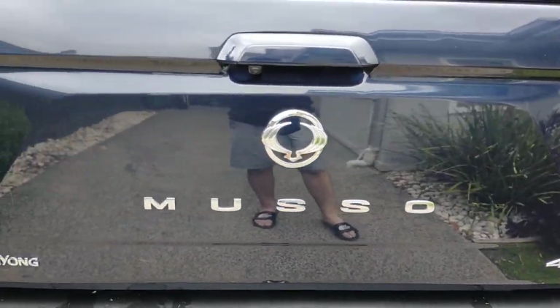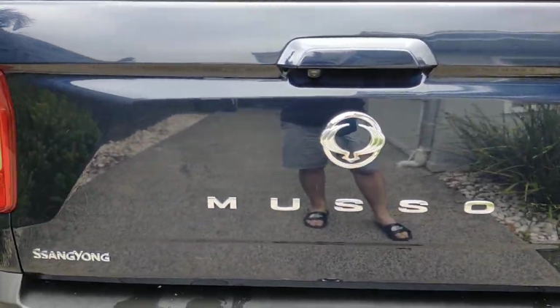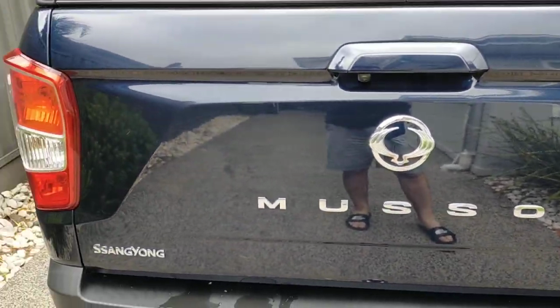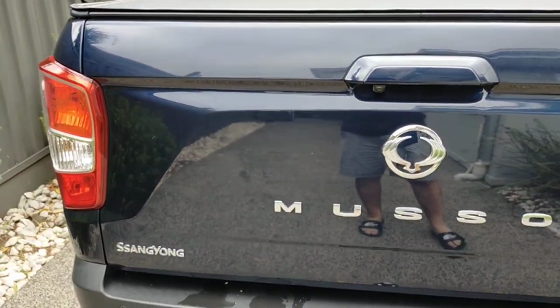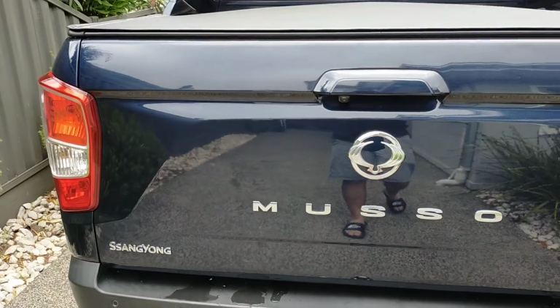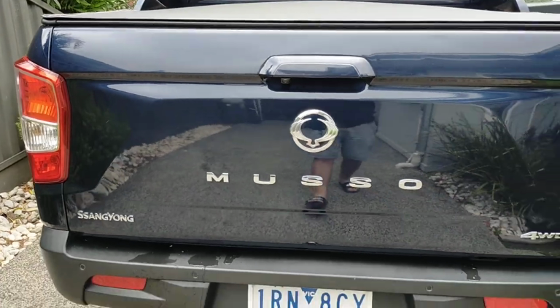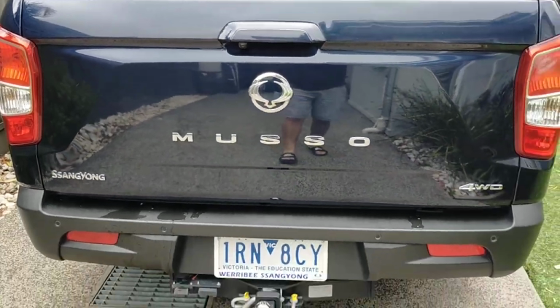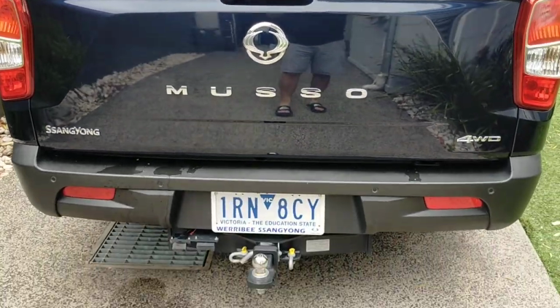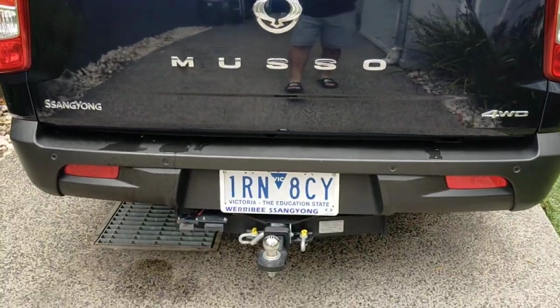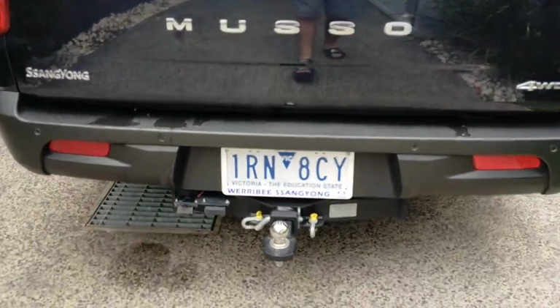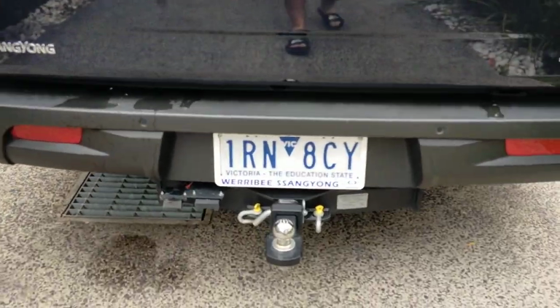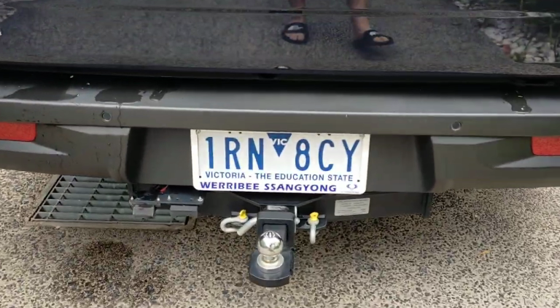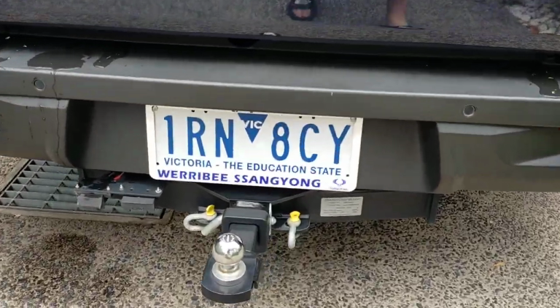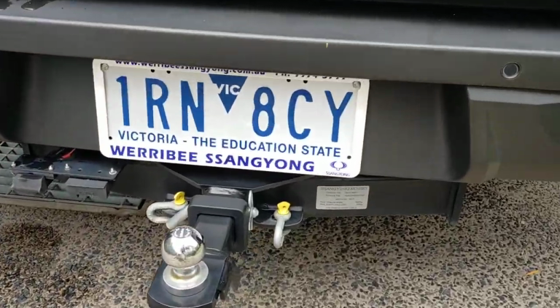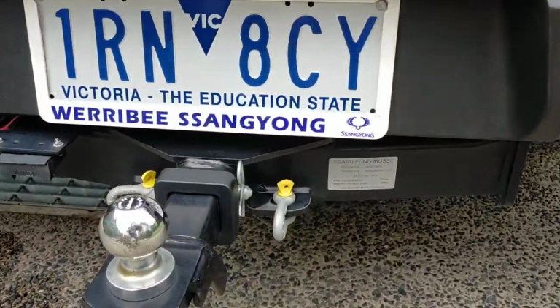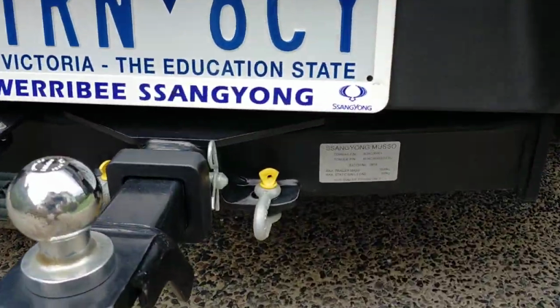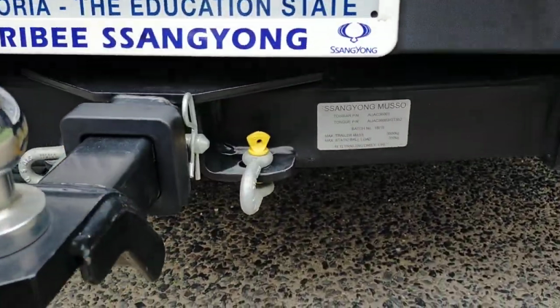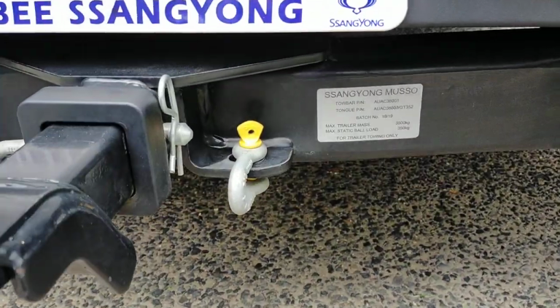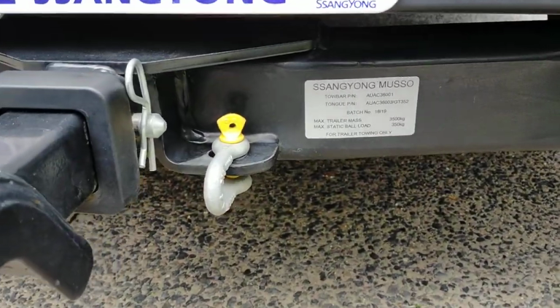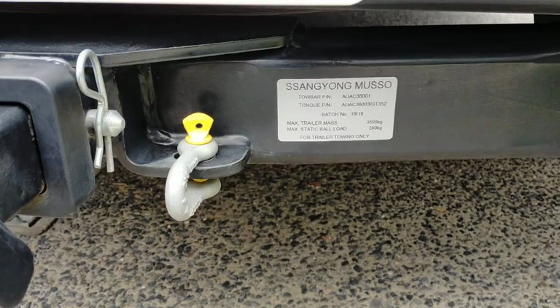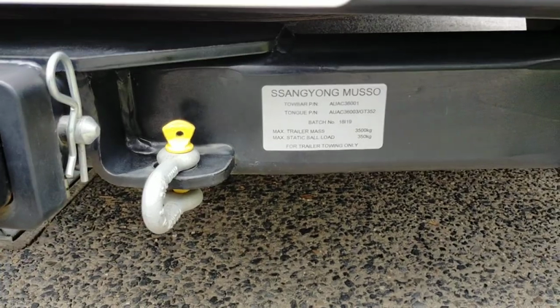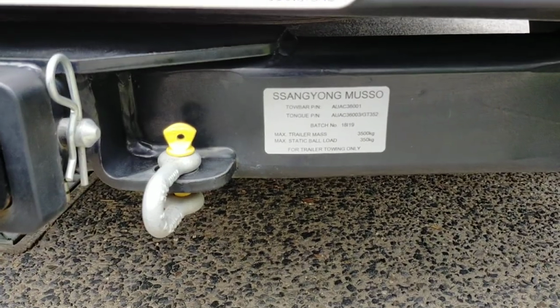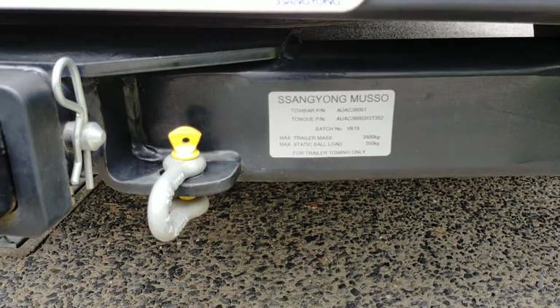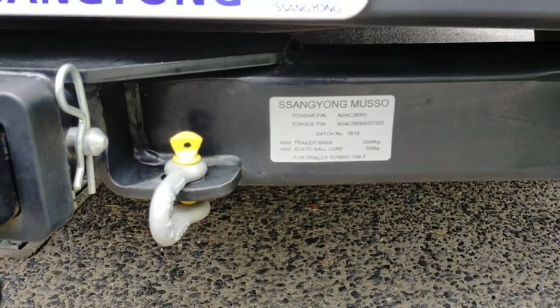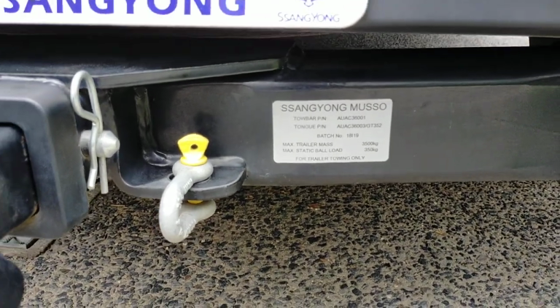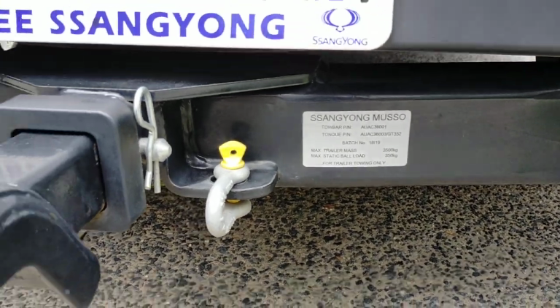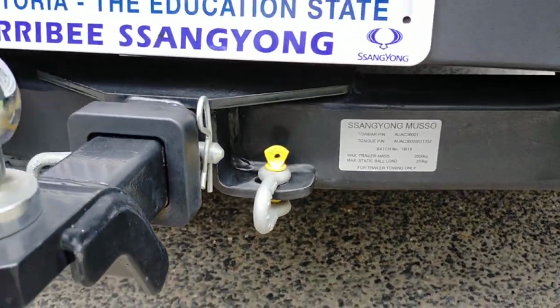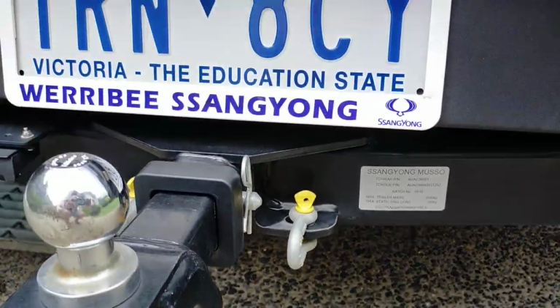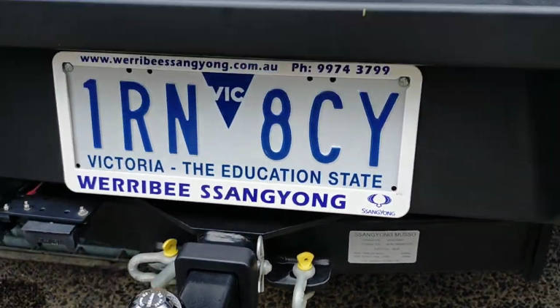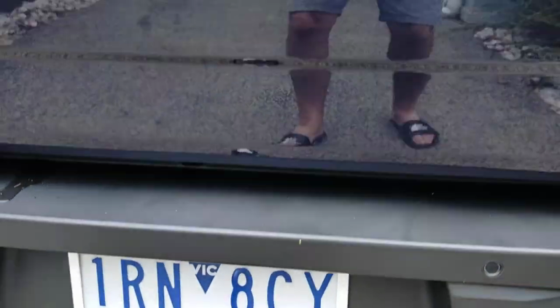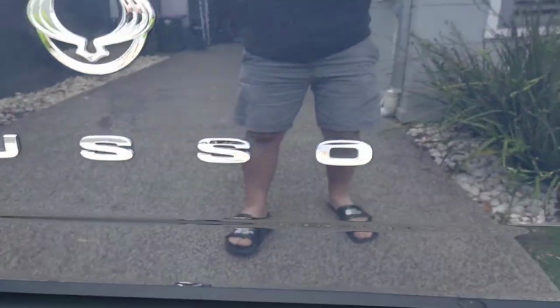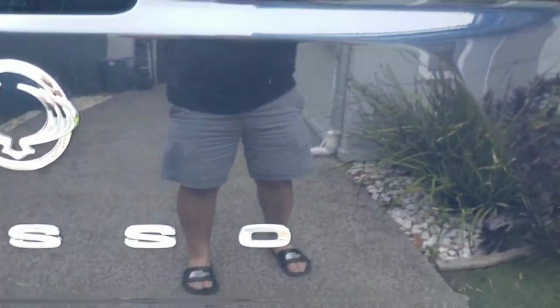That's the rear of the car. That's the factory tow bar. As it says there, Ssangyong Musso. It's an original factory tow bar.